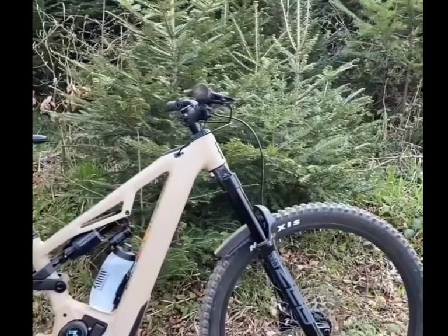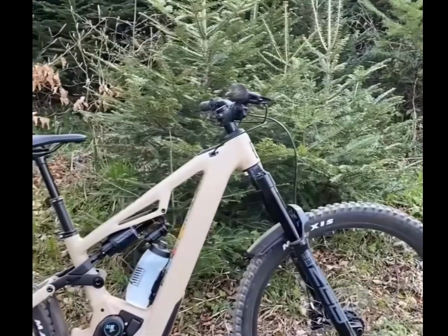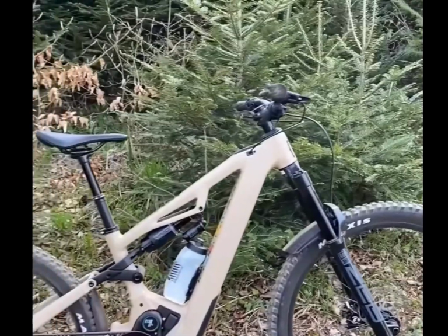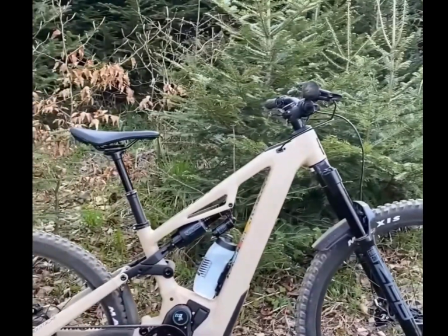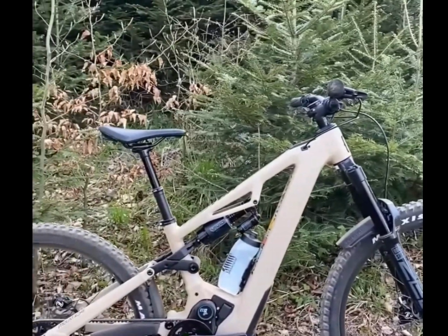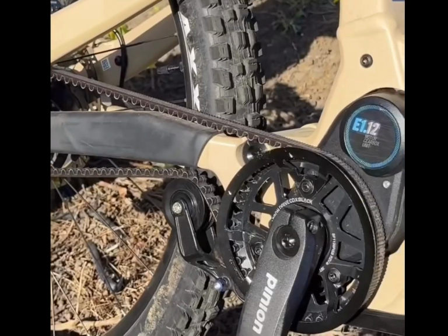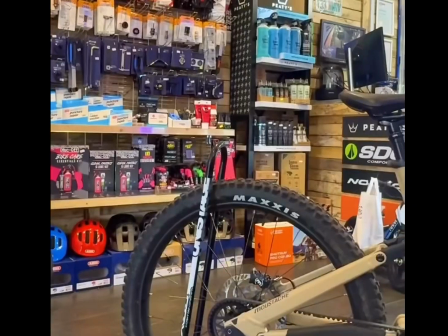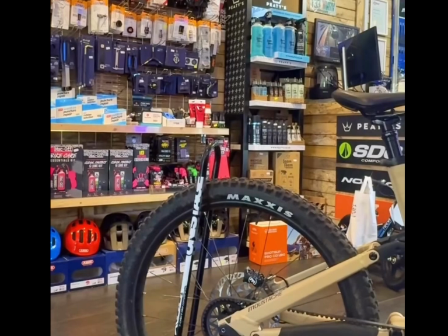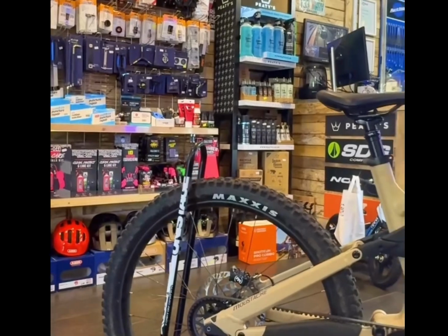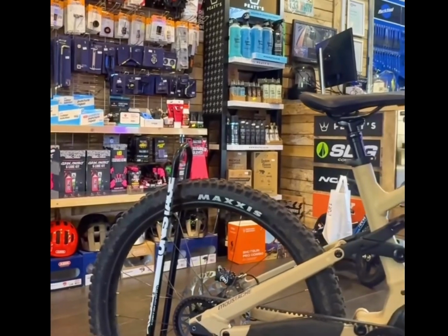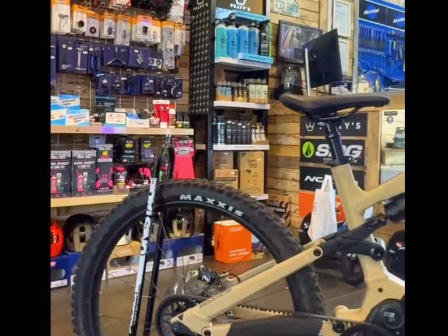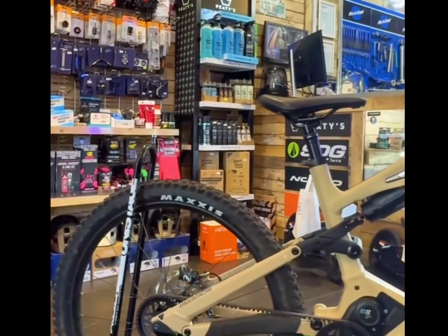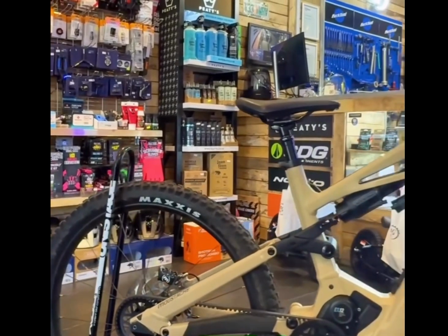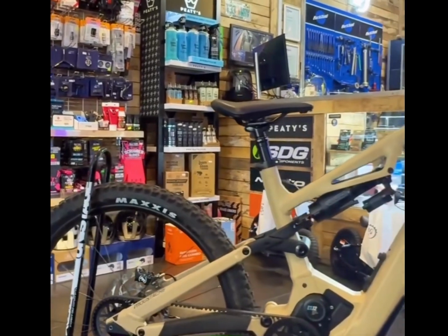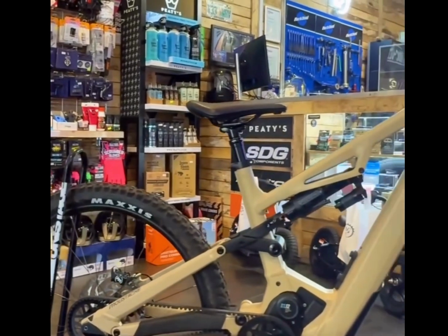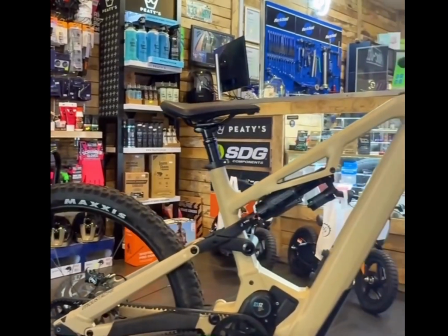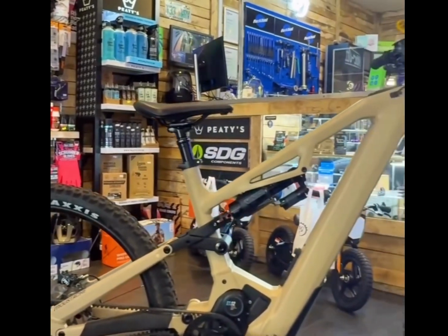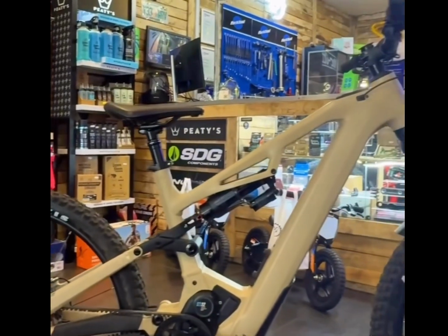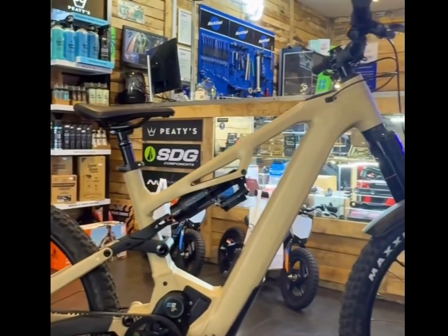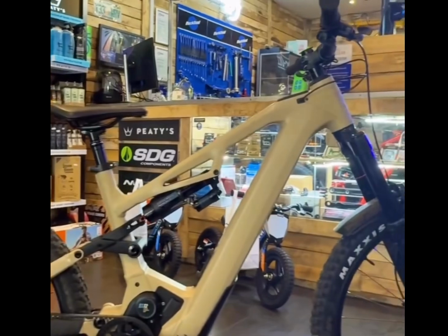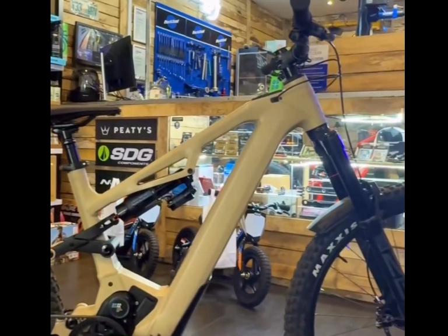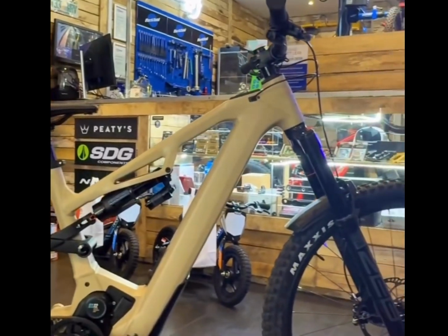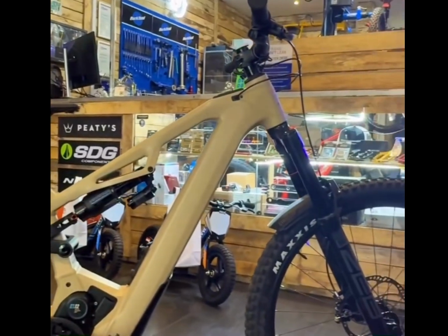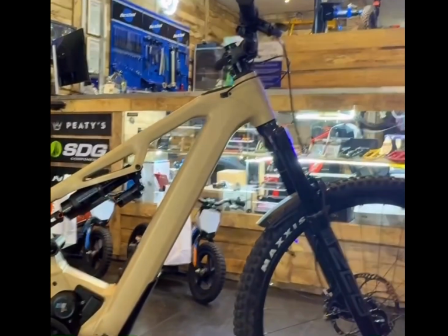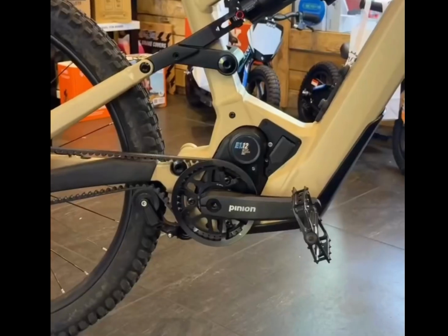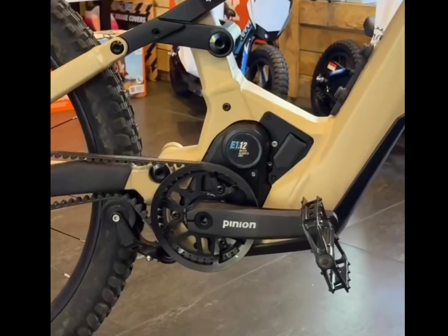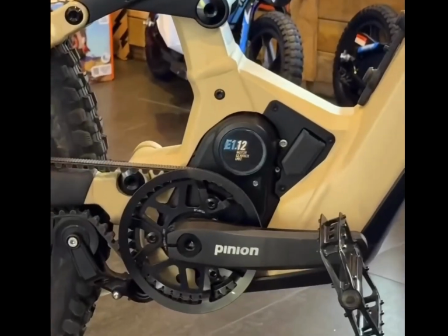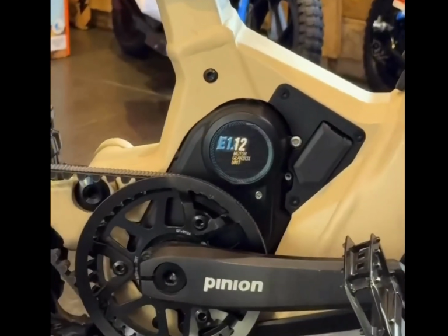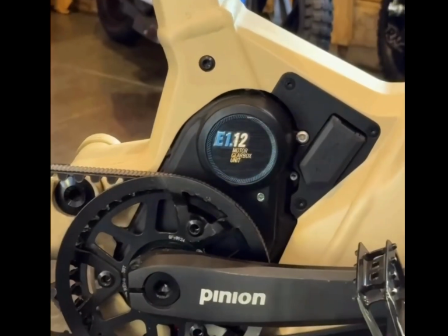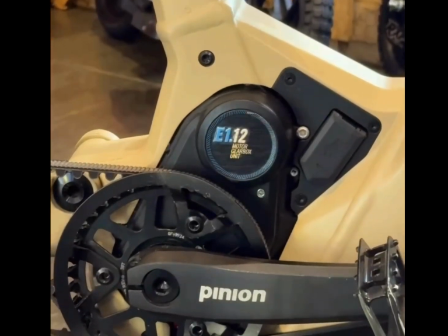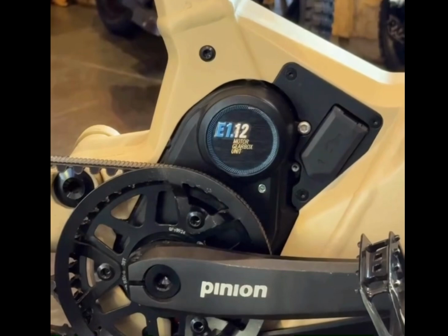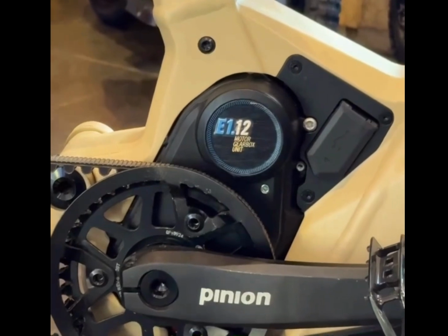The Clutch comes in three models, ranging from the Clutch 160.7 at €7,999 to the top-tier Clutch 160.9 at €9,999, each featuring premium components and tailored setups.